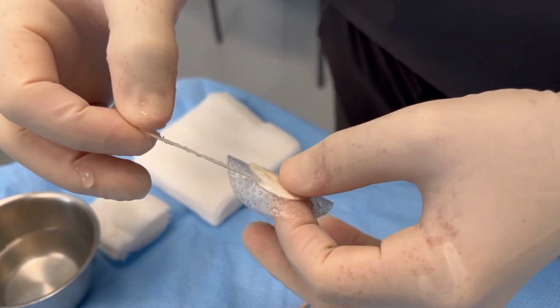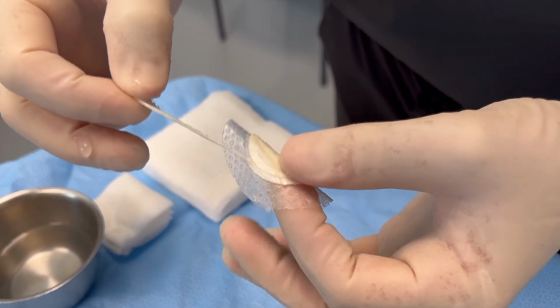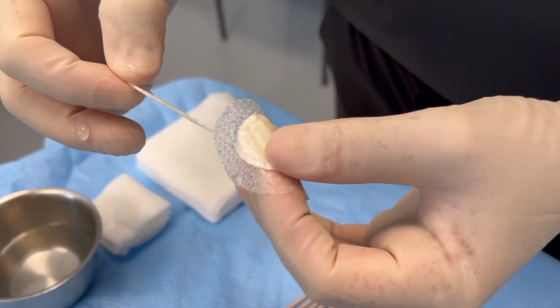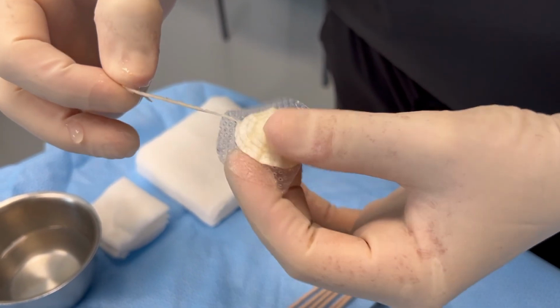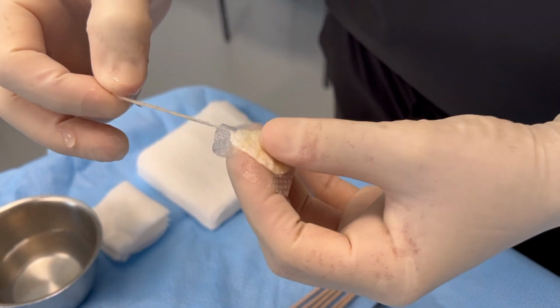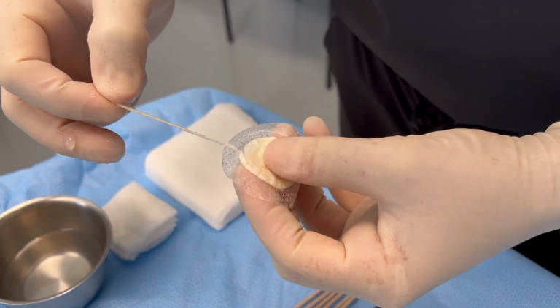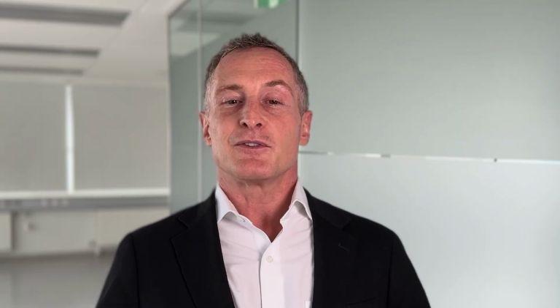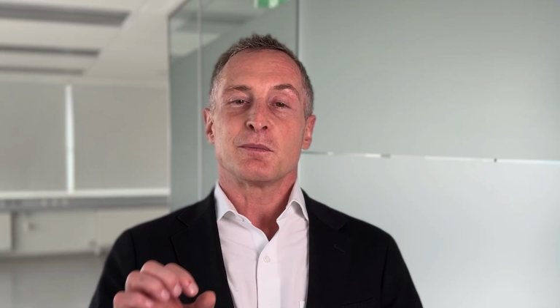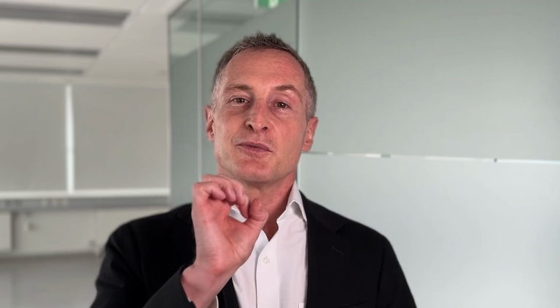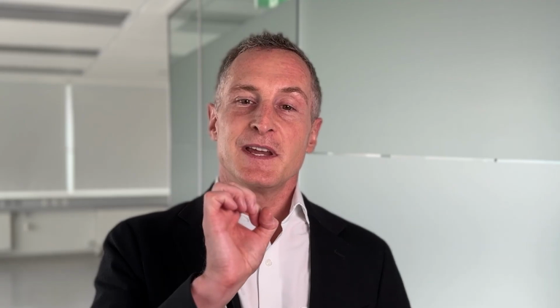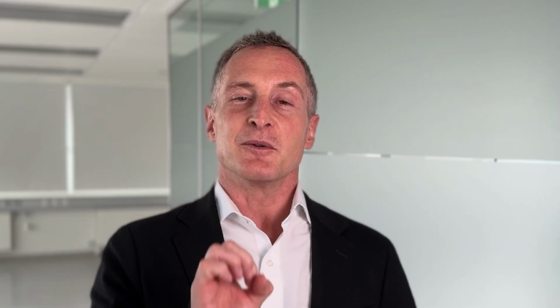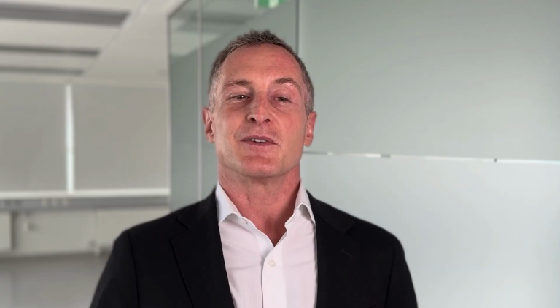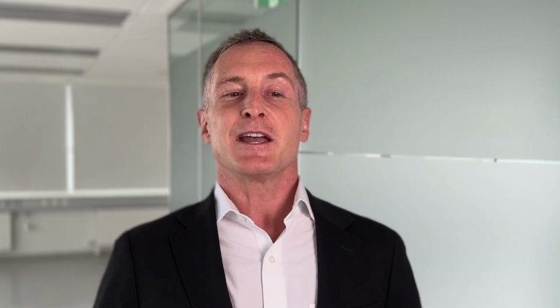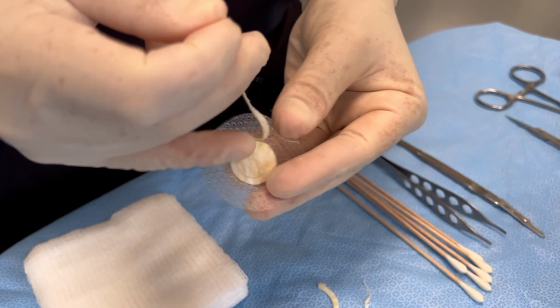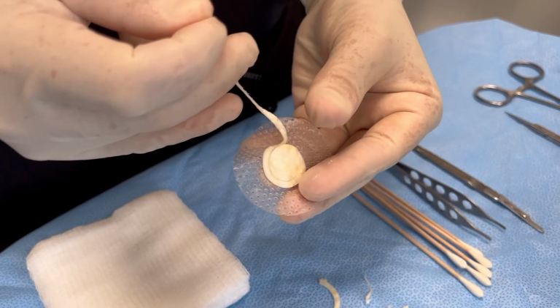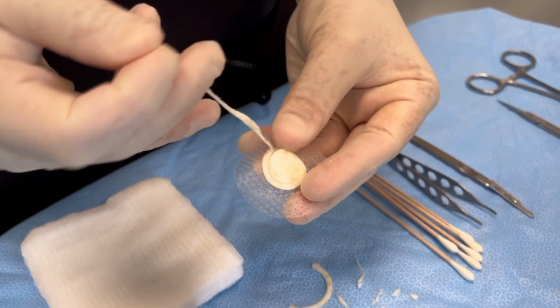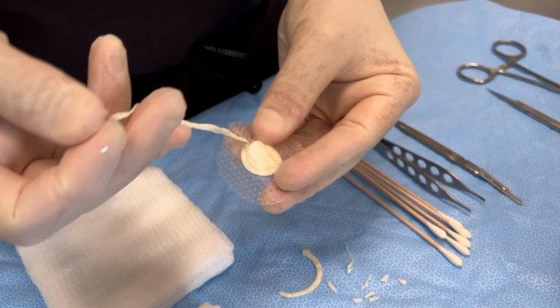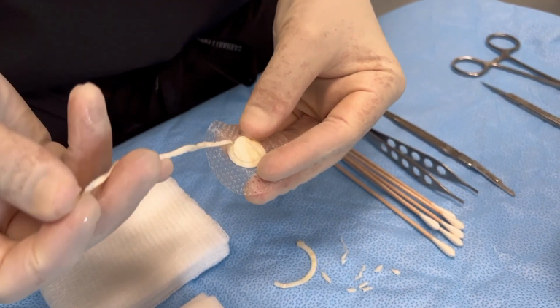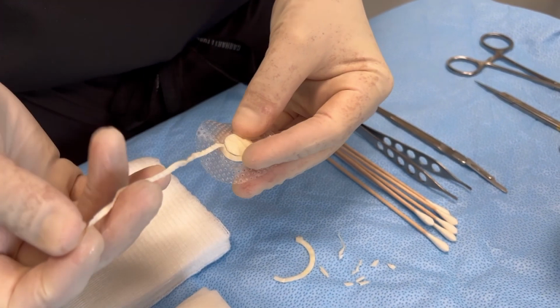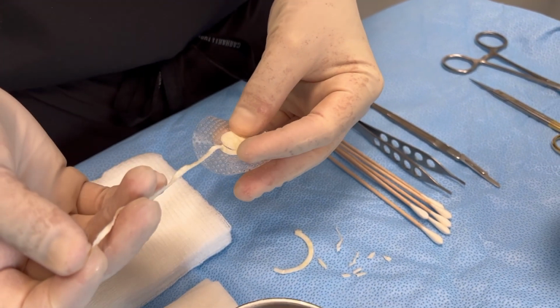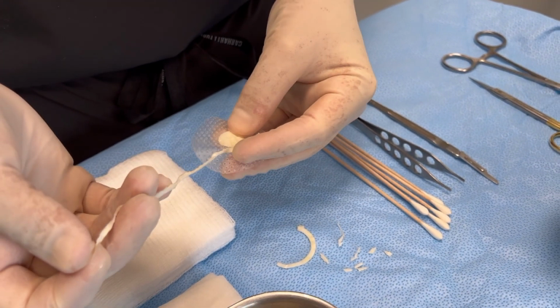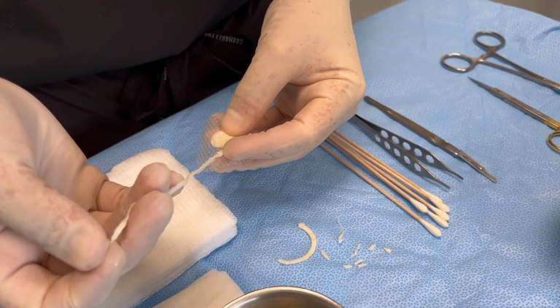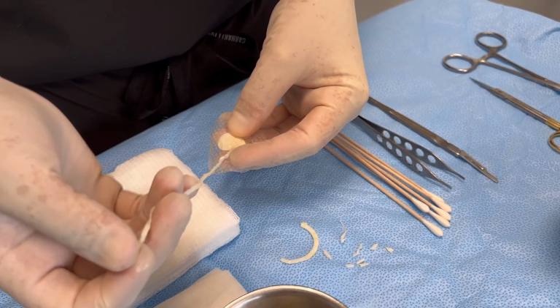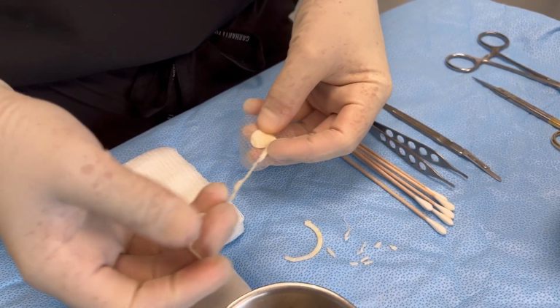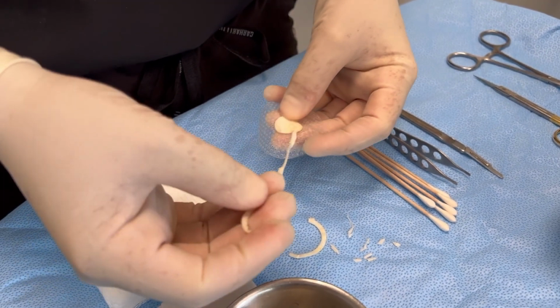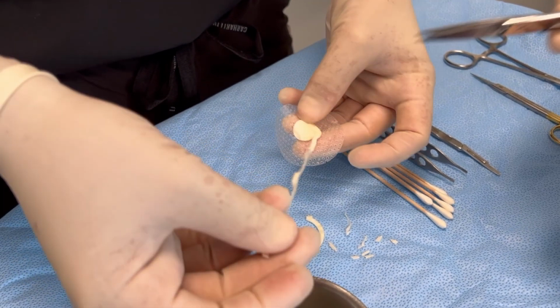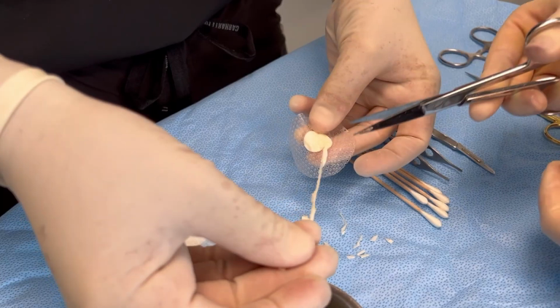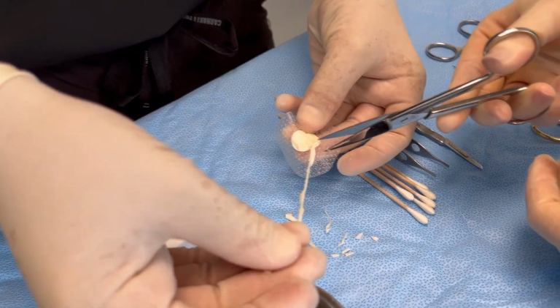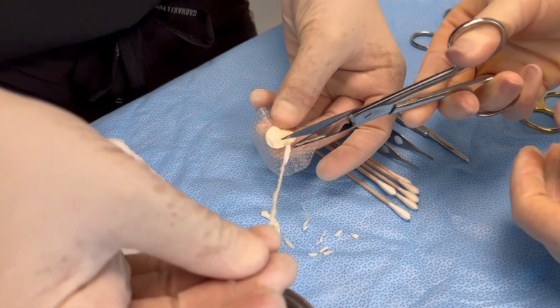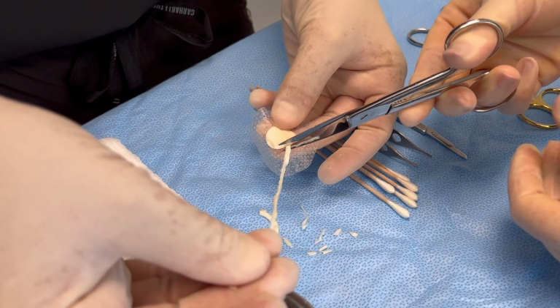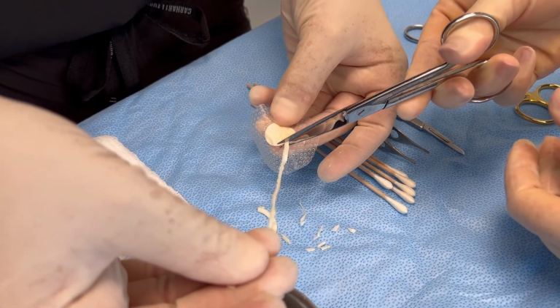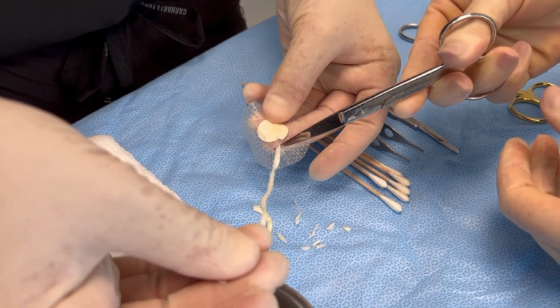Decrease the 30 millimeter graft to as small as 15 millimeters in diameter by simply peeling away the outer 2 millimeter spiral sections until the desired diameter is reached.